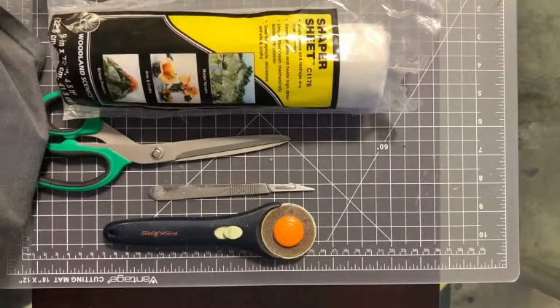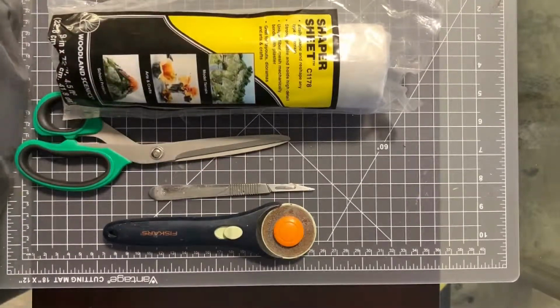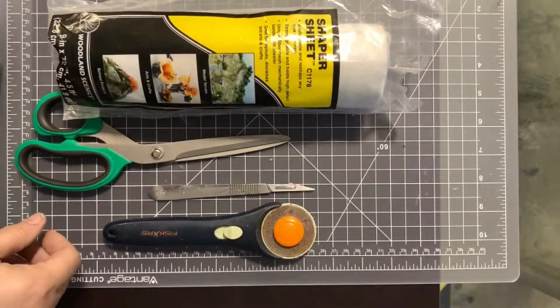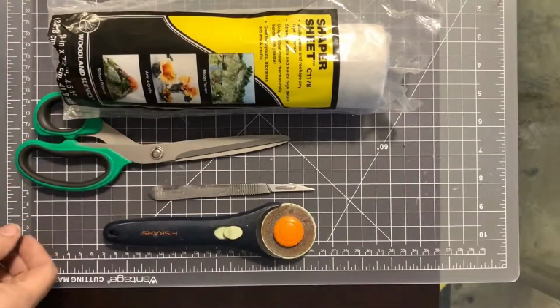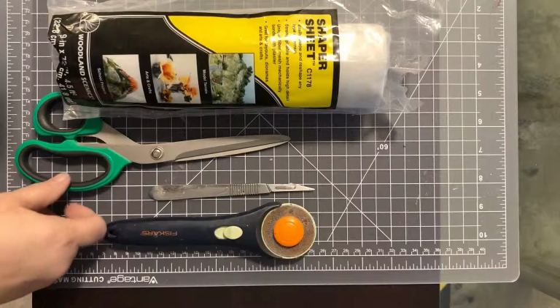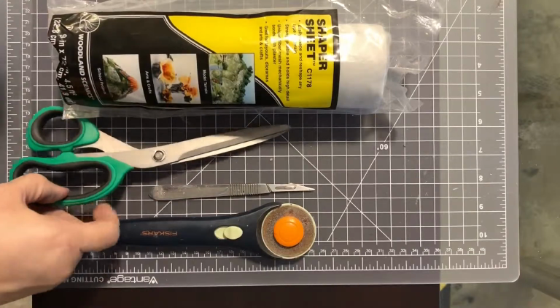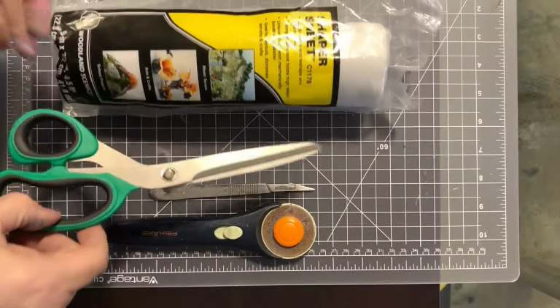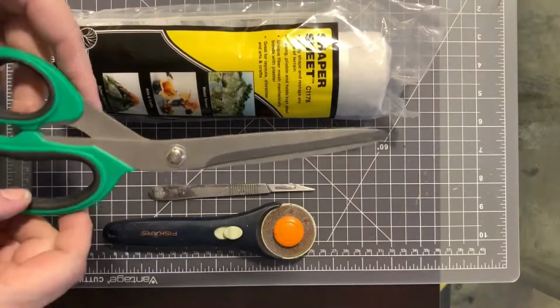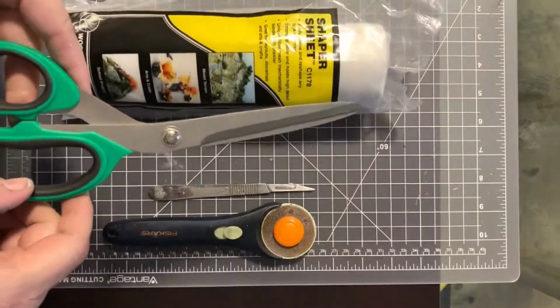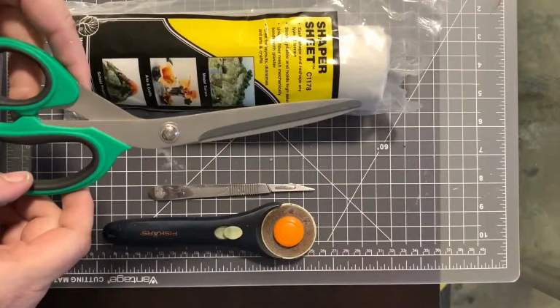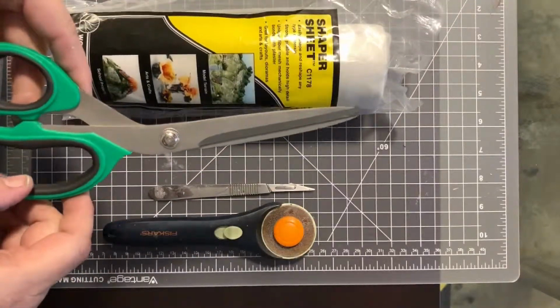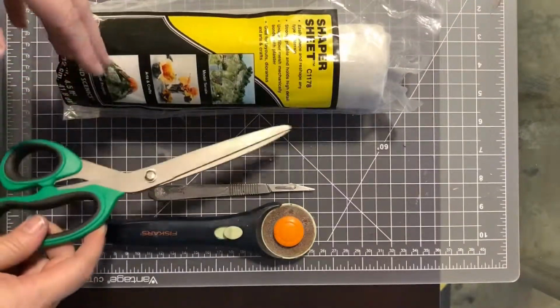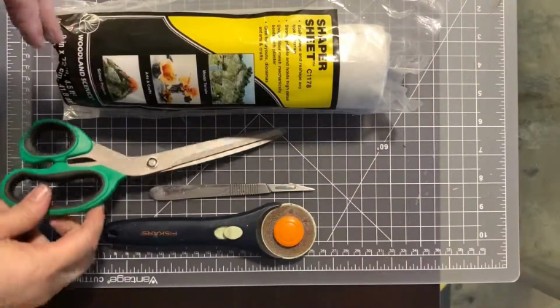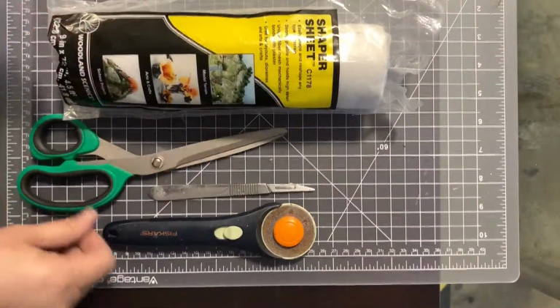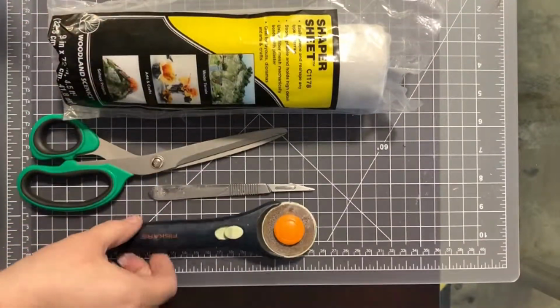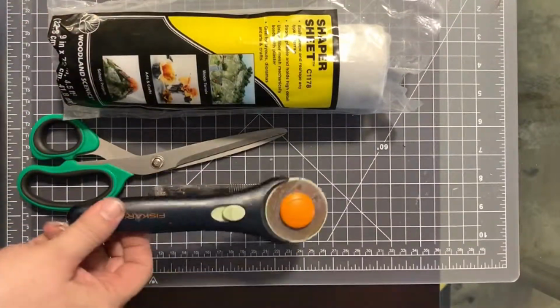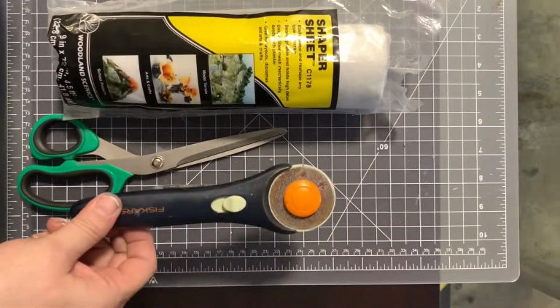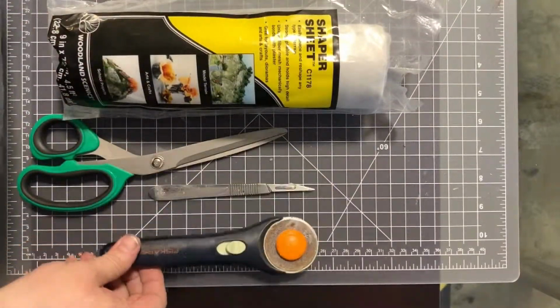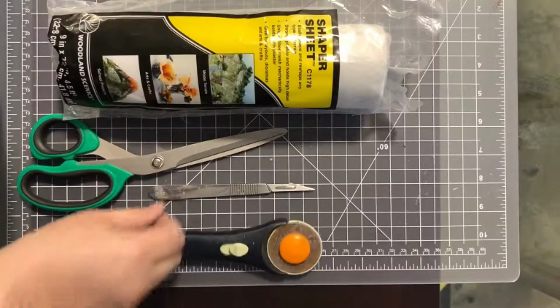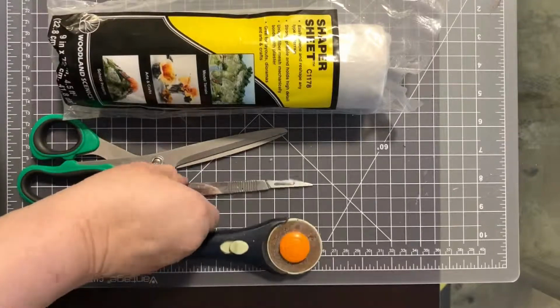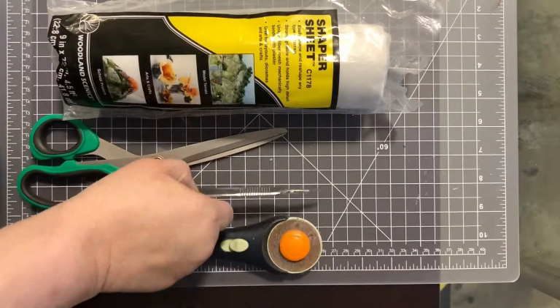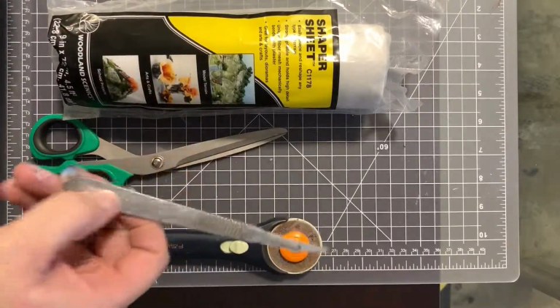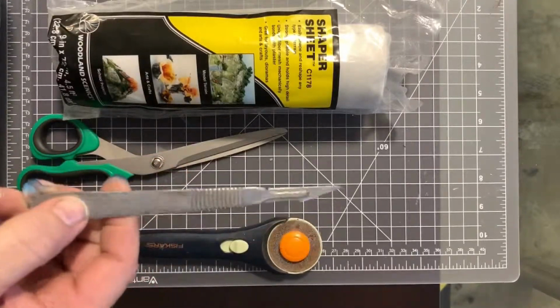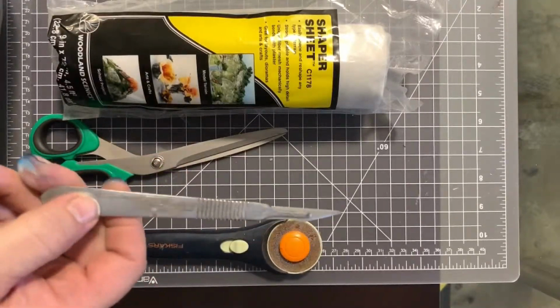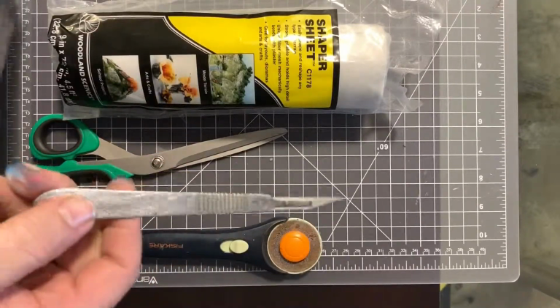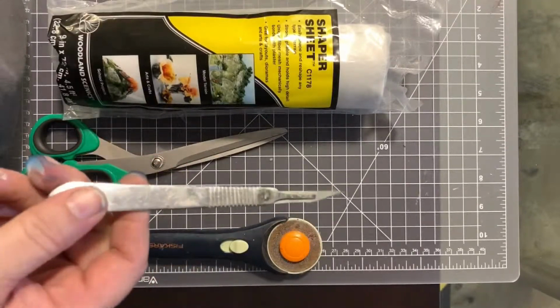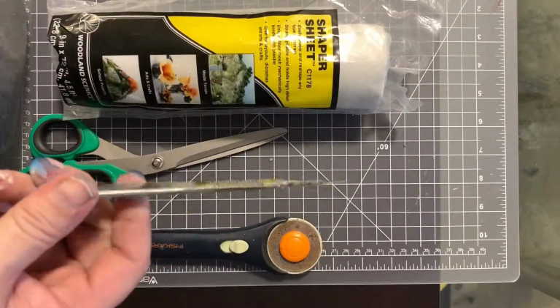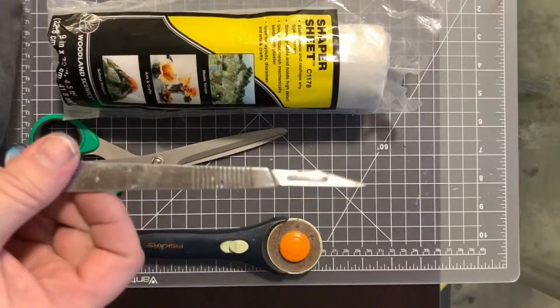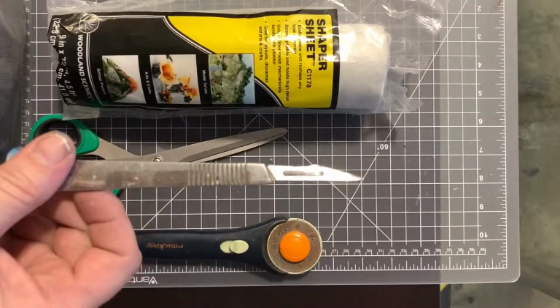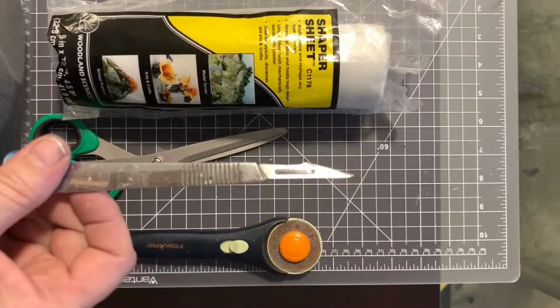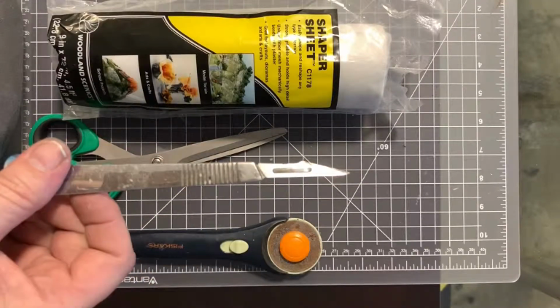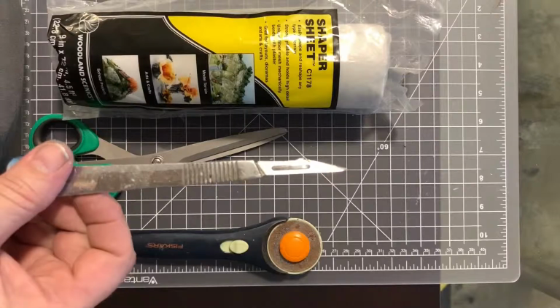Normally, I would cut Shaper Sheet with a pair of scissors, a rotary tool, or an X-Acto knife, and in my case, a scalpel. I love danger.